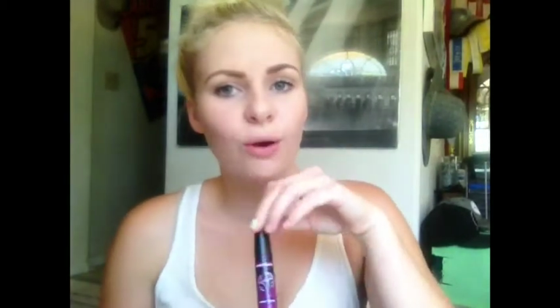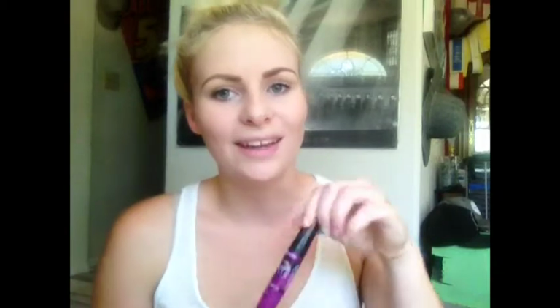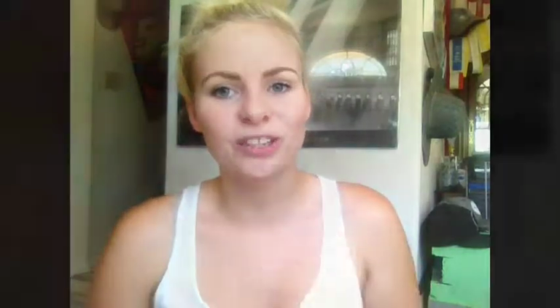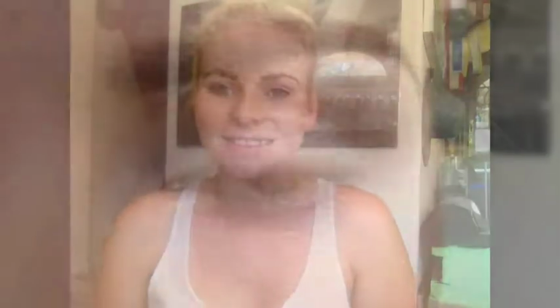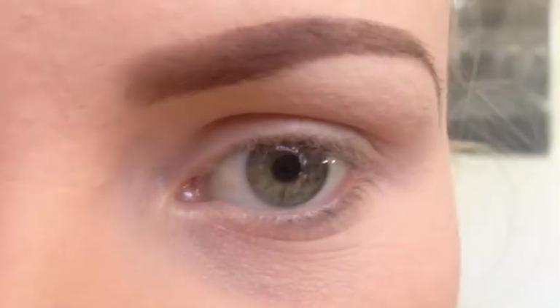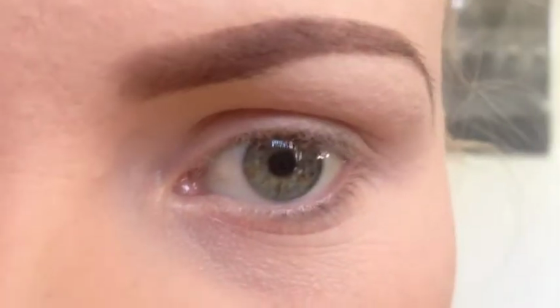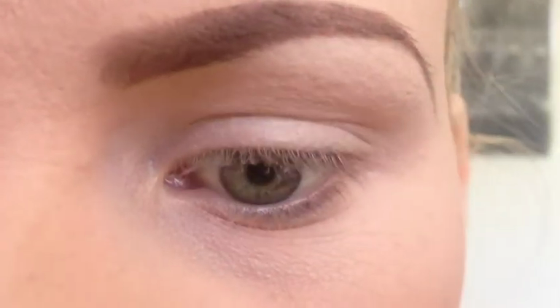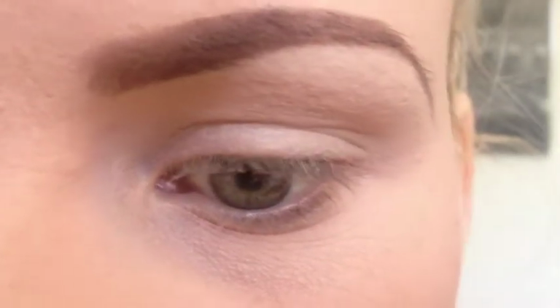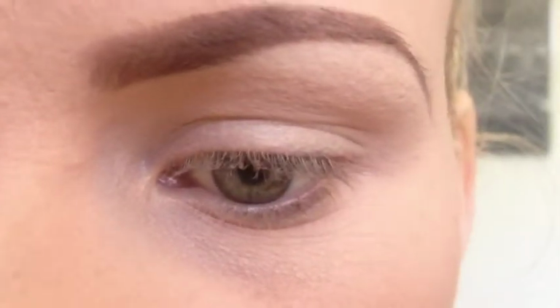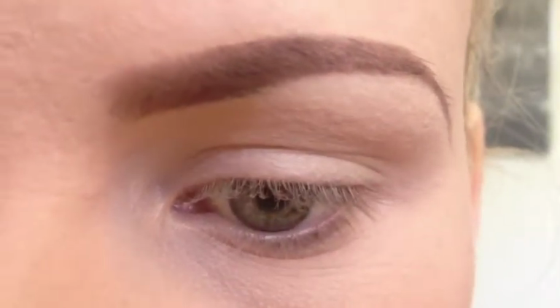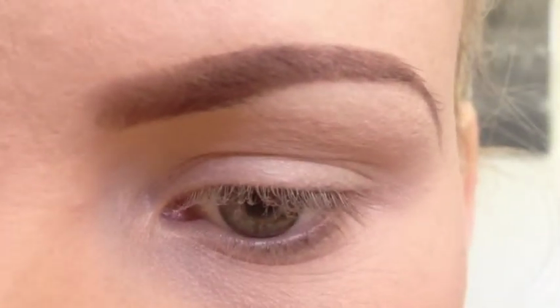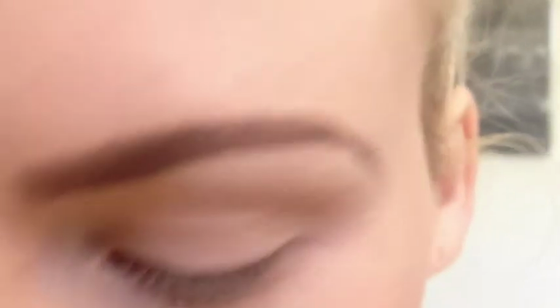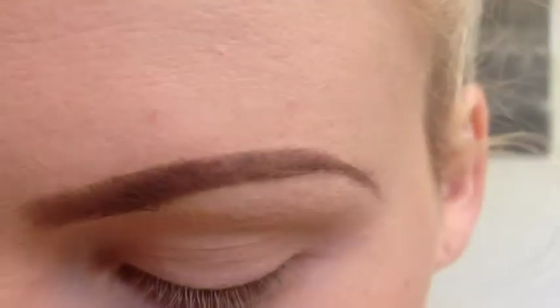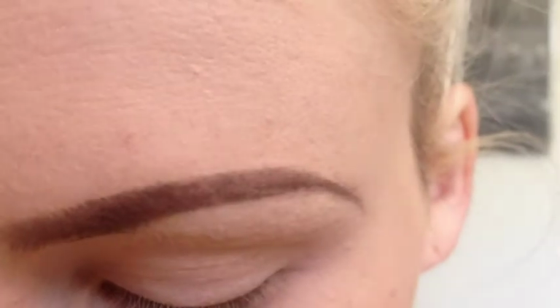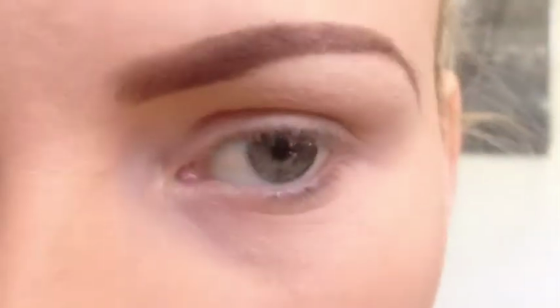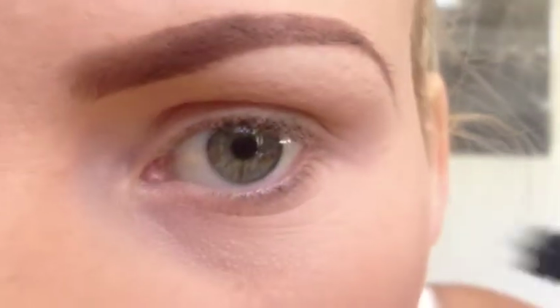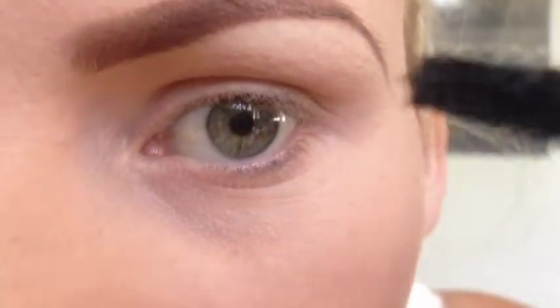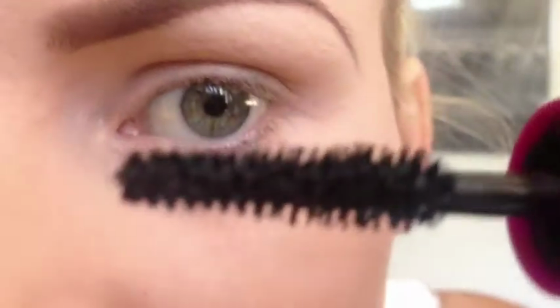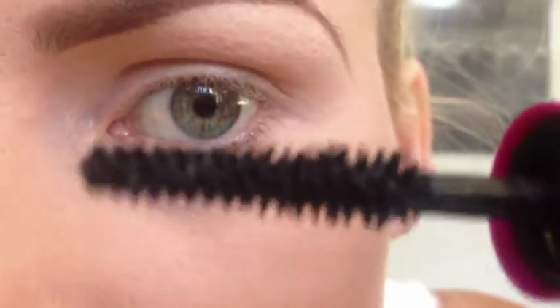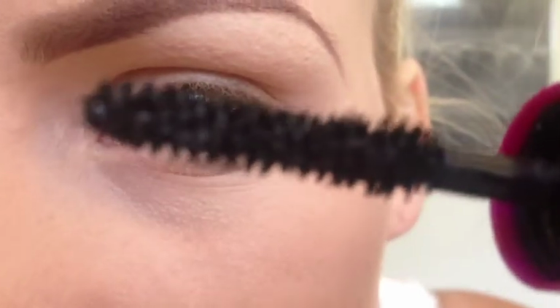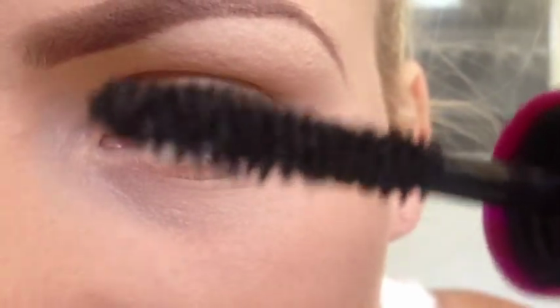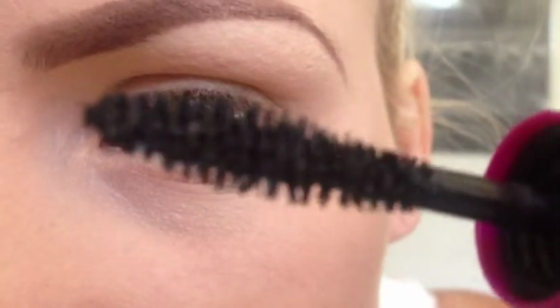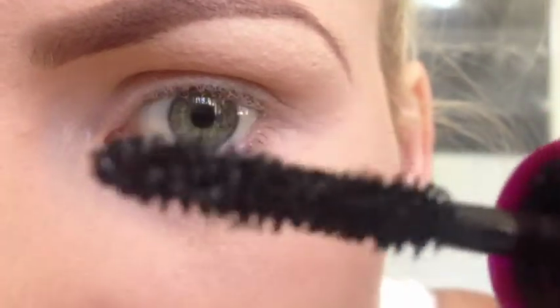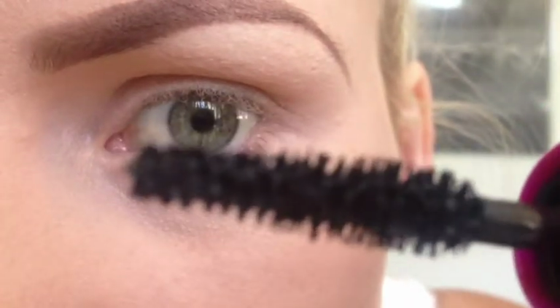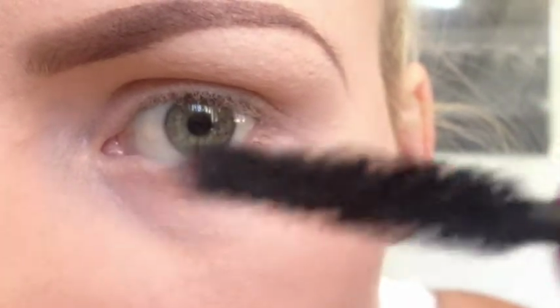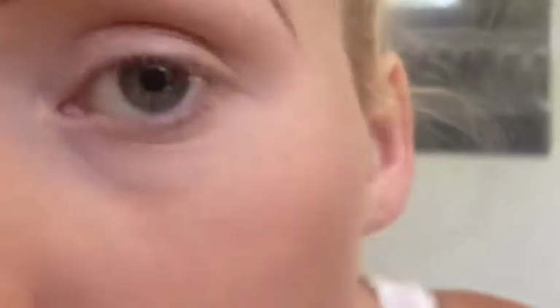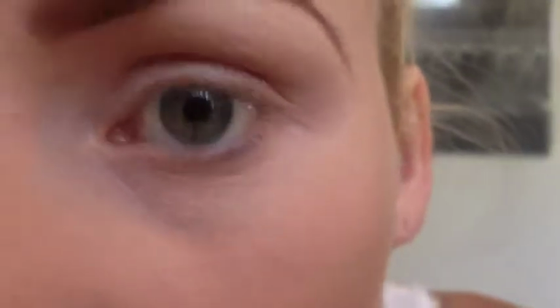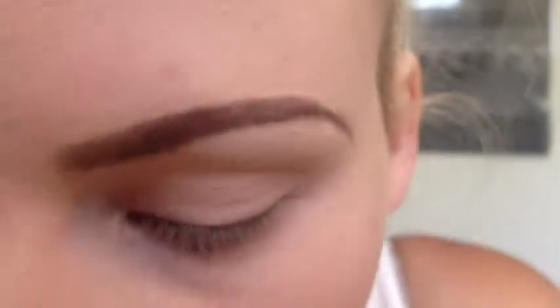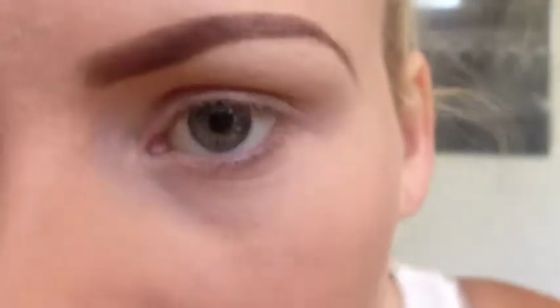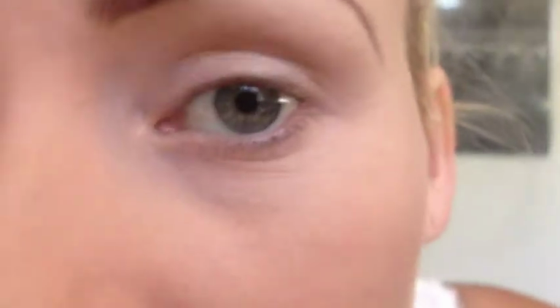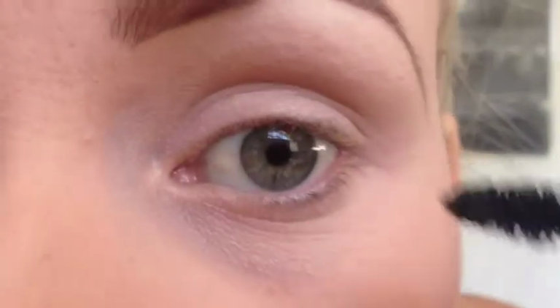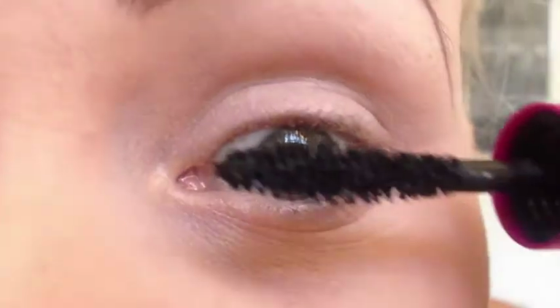So go ahead and keep watching. I'm going to get started with the upper lashes part — the bristle looks like this, it's kind of swirly. So I'm just going to go ahead and apply this.